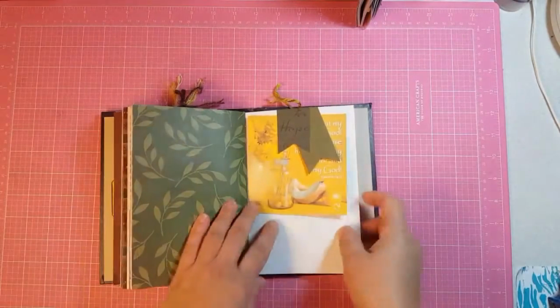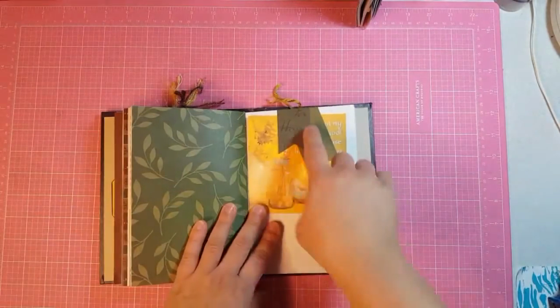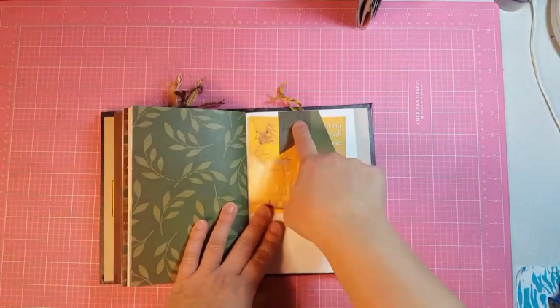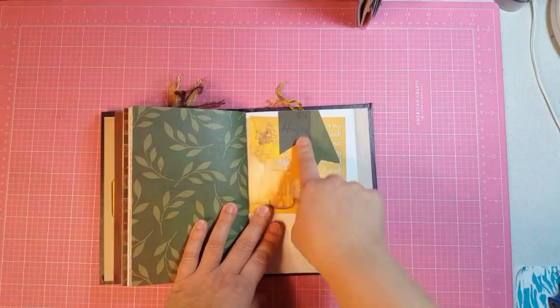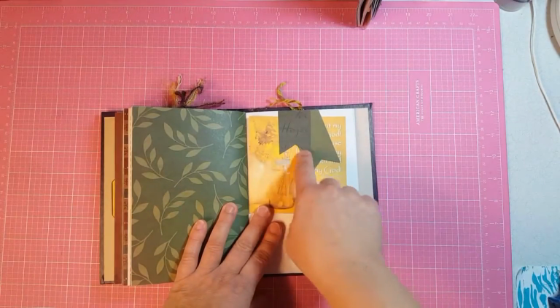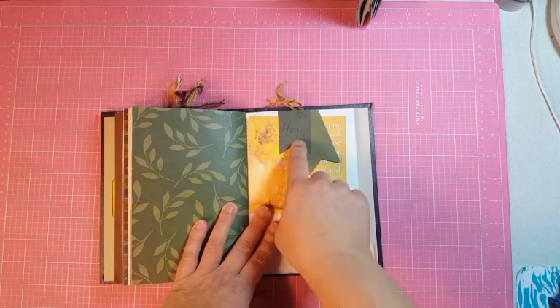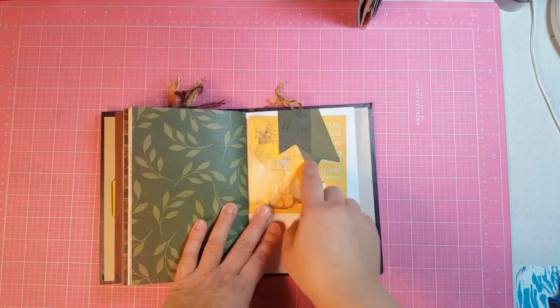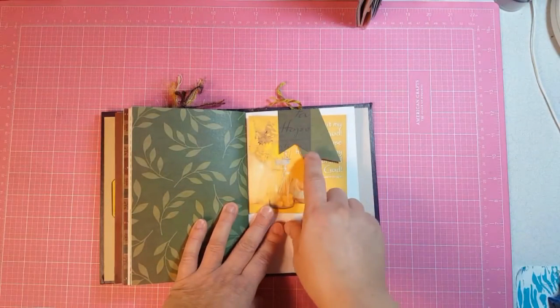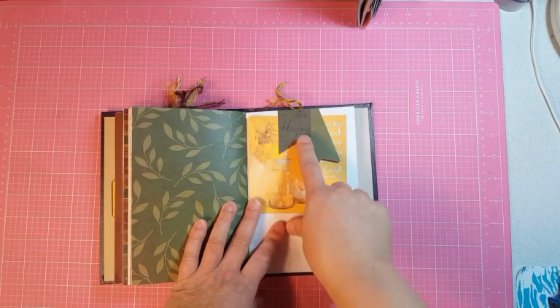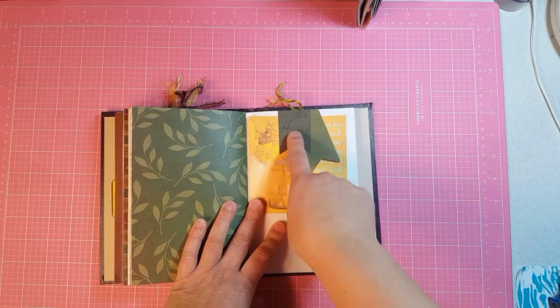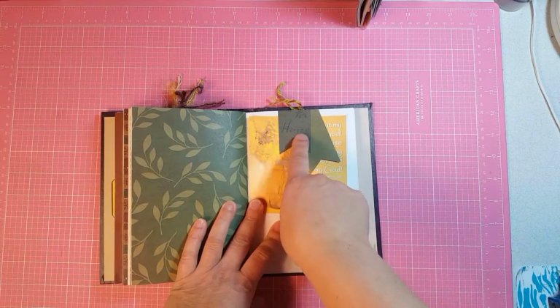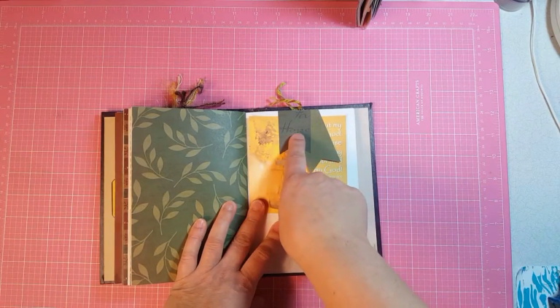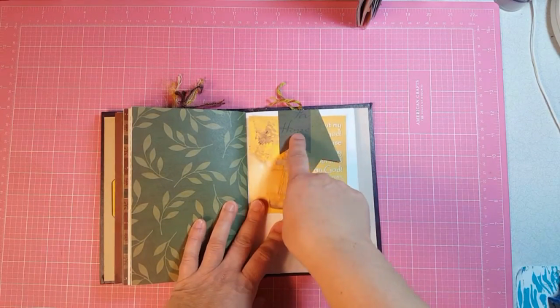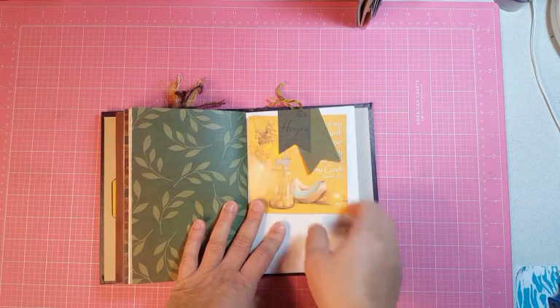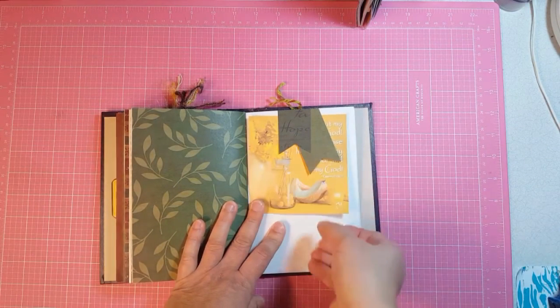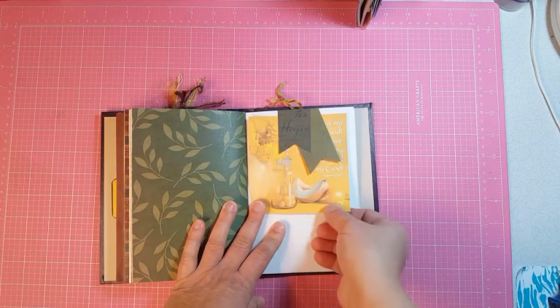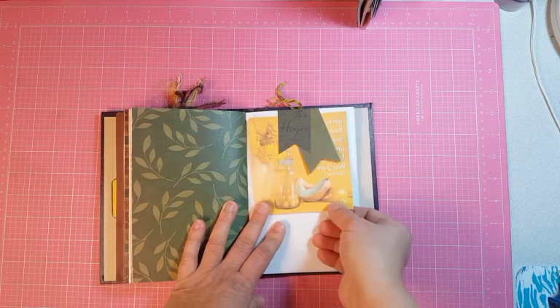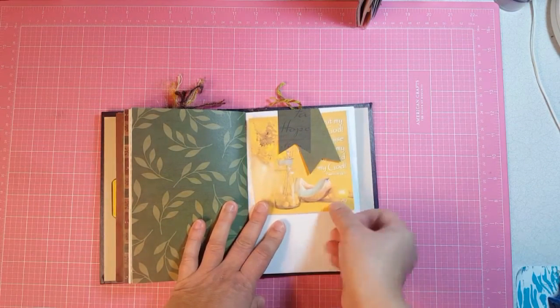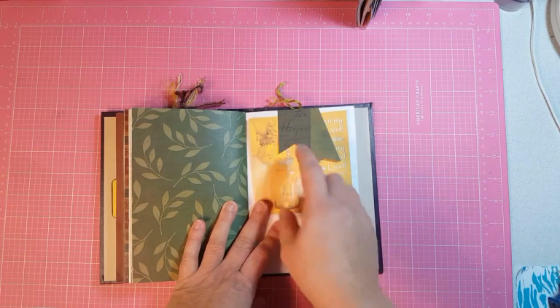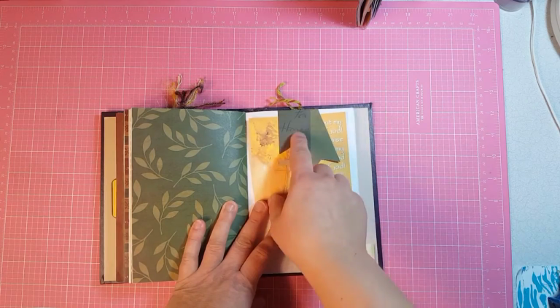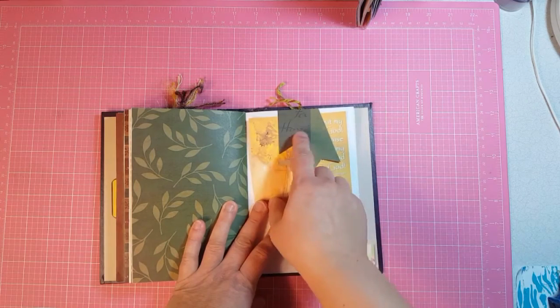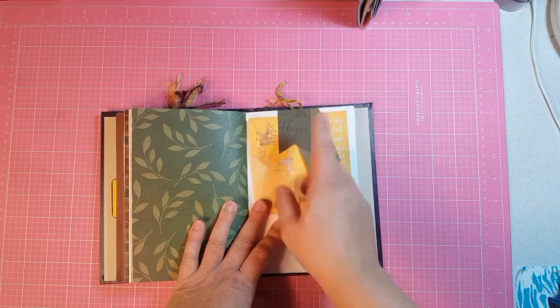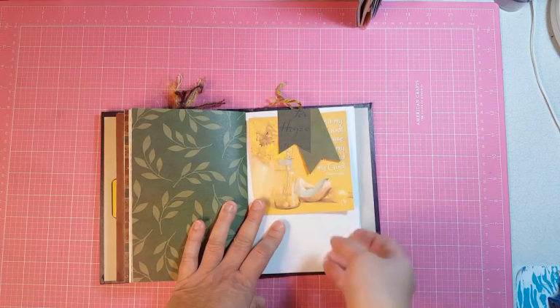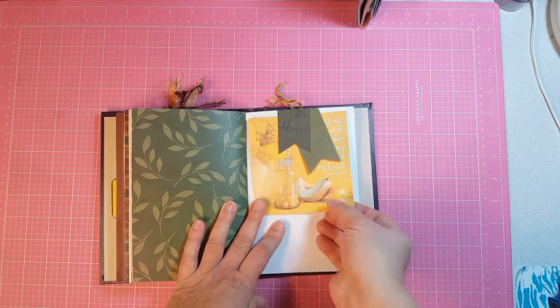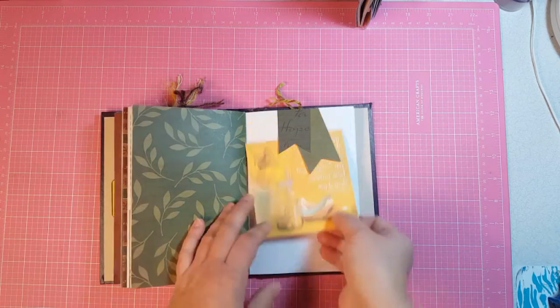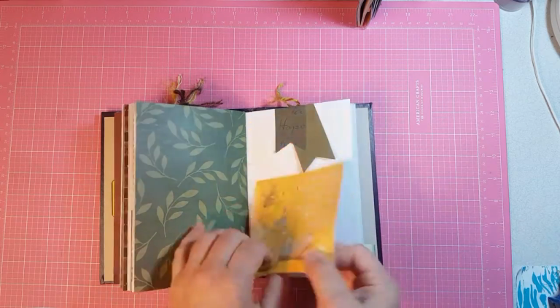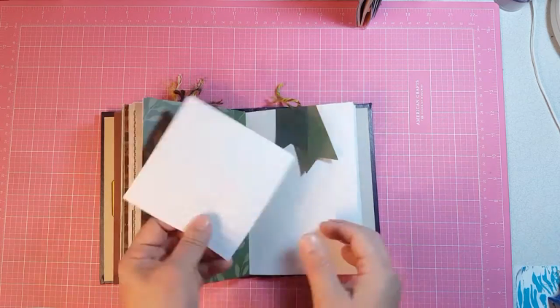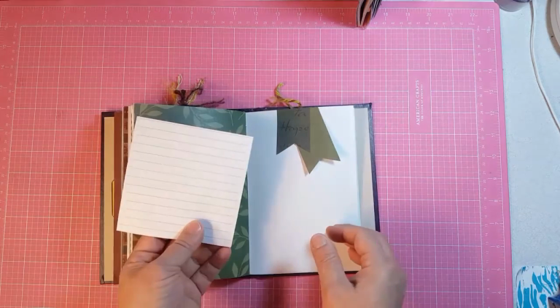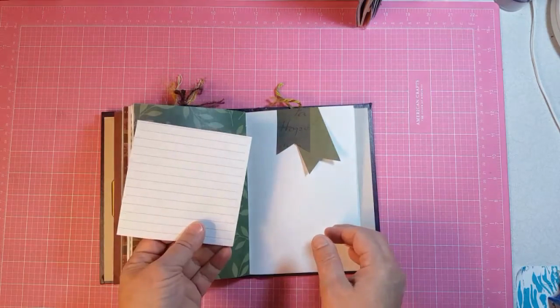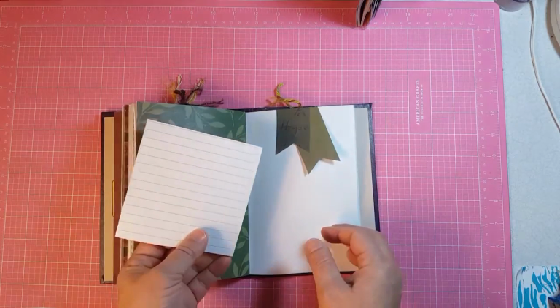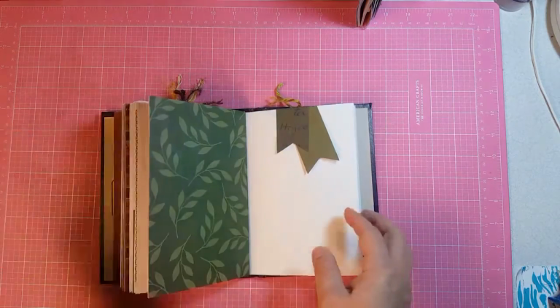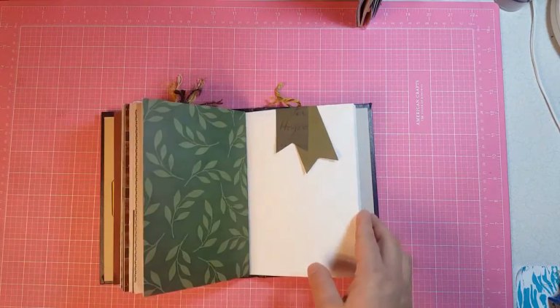This is another tag and I didn't really want to cover up 'hope' because I really cut that out for a reason, so I just left it like that and then a journaling card.